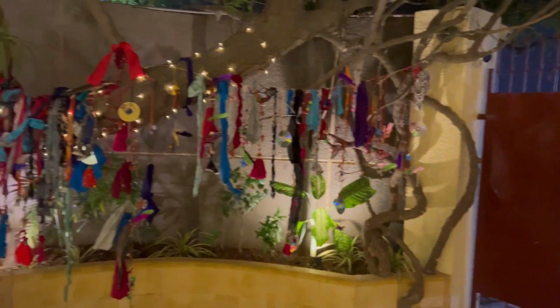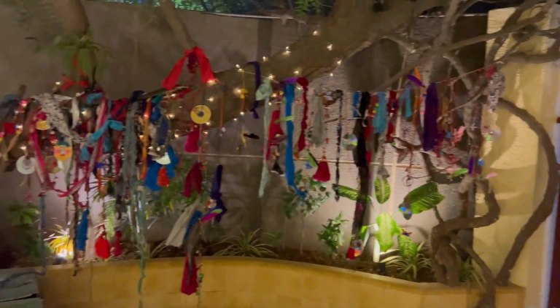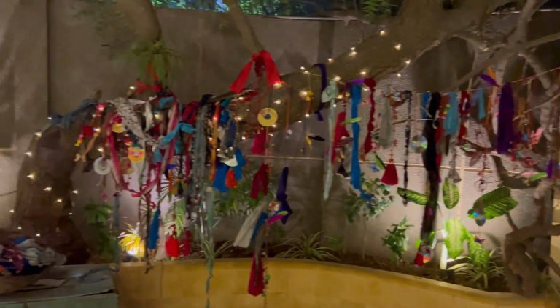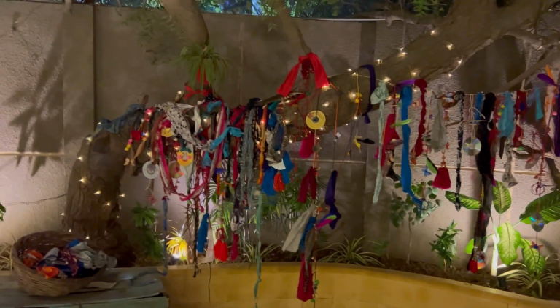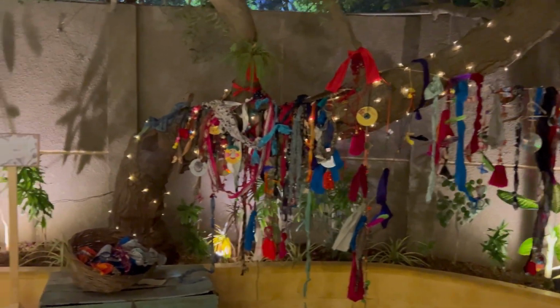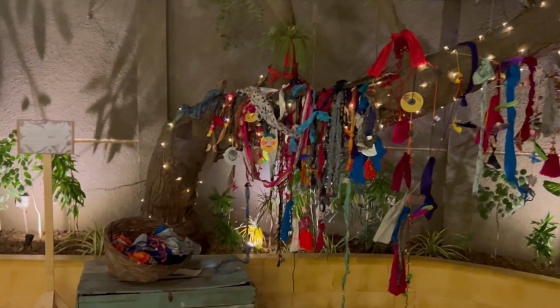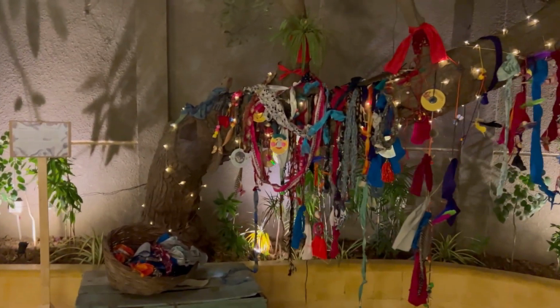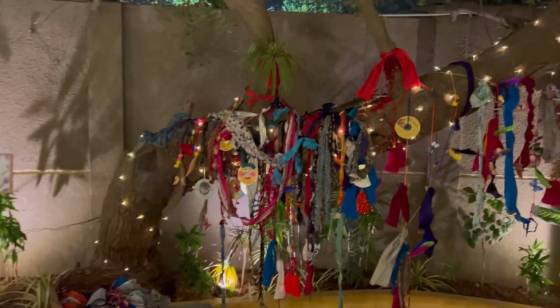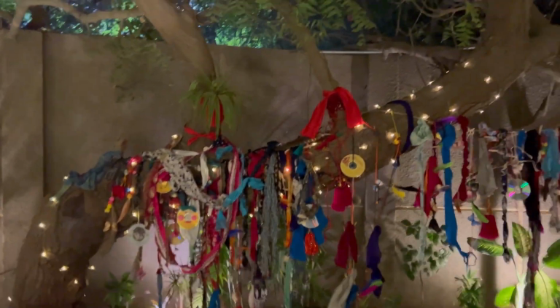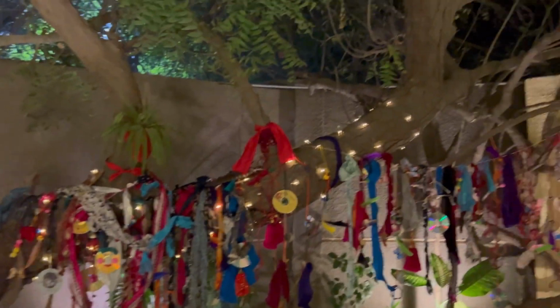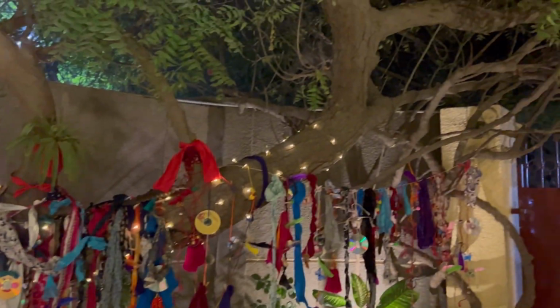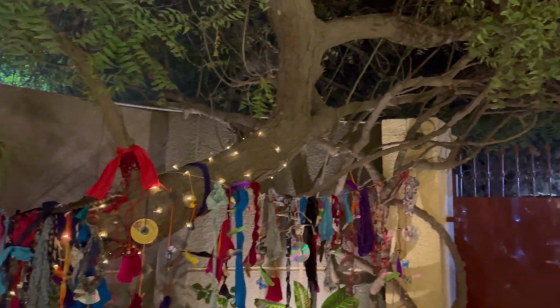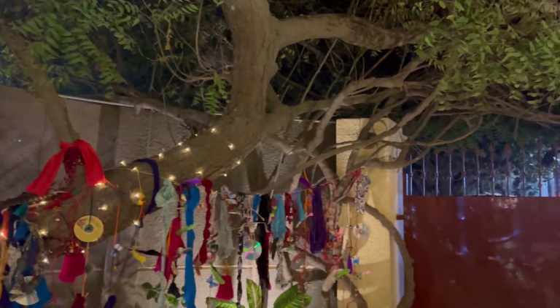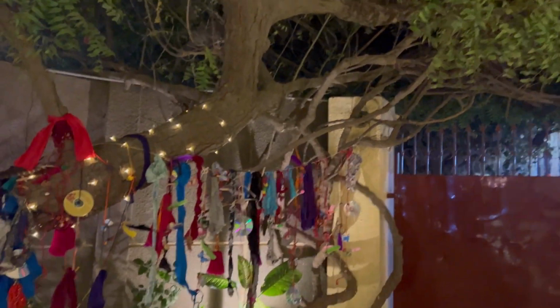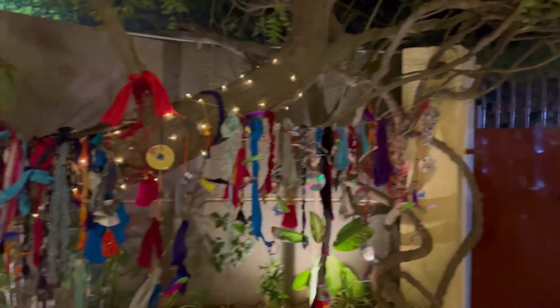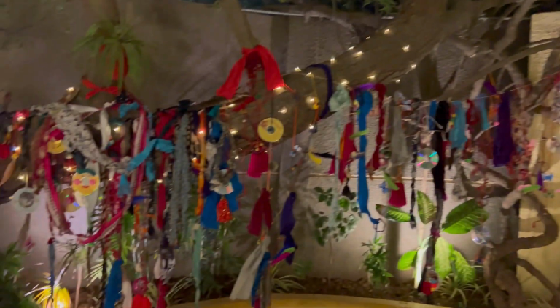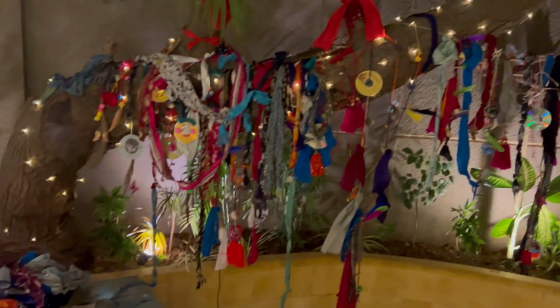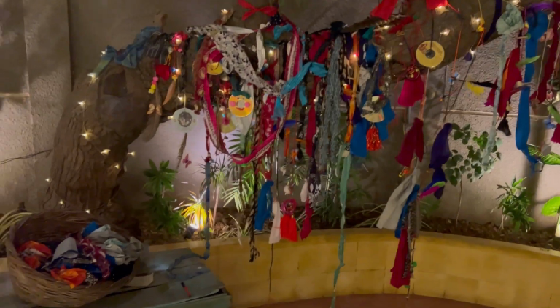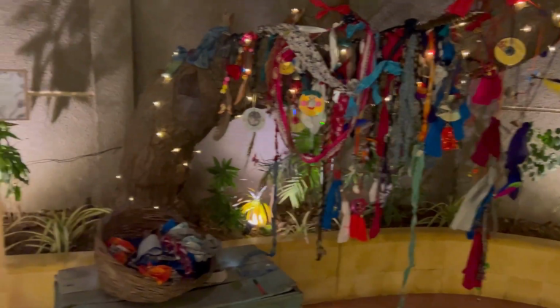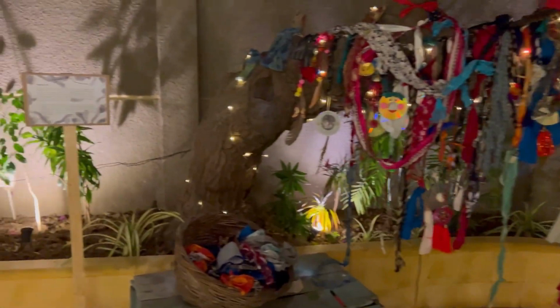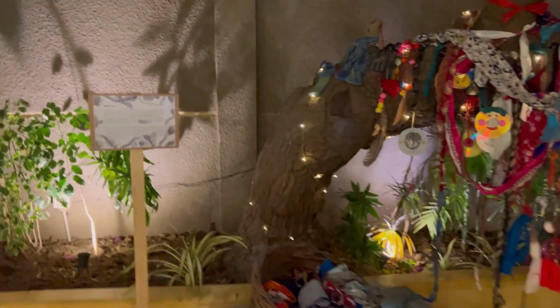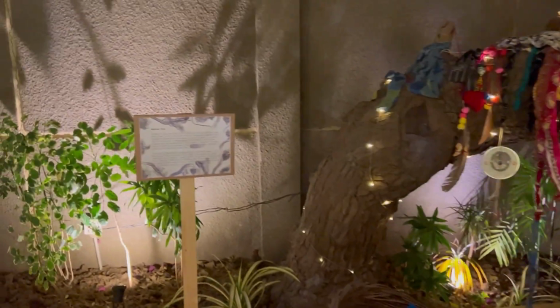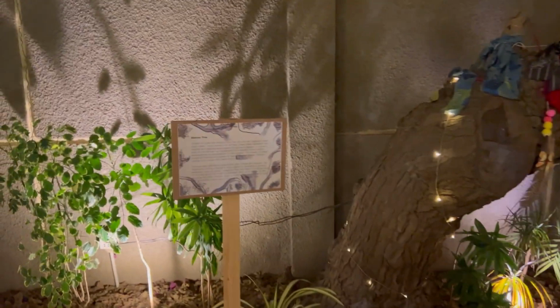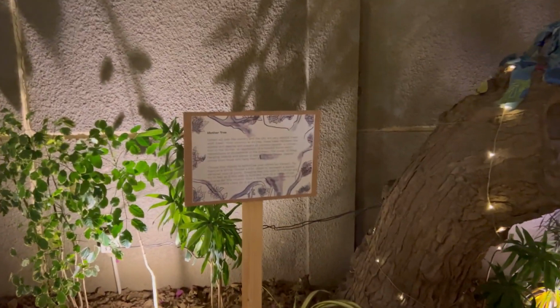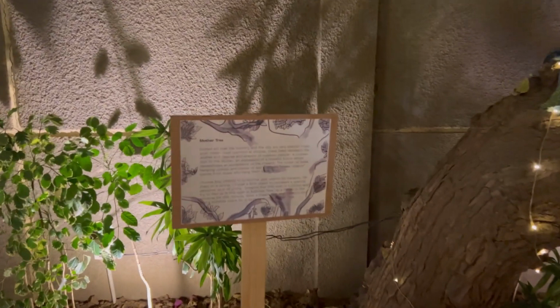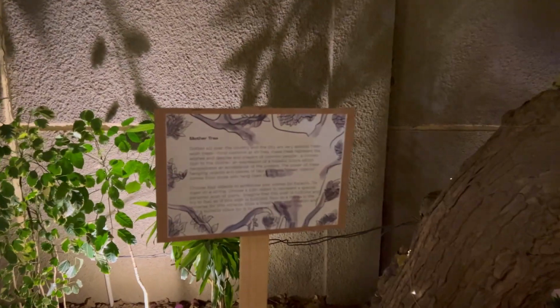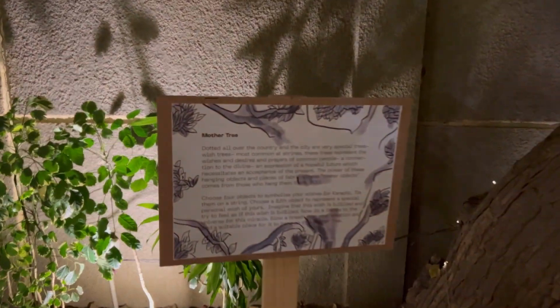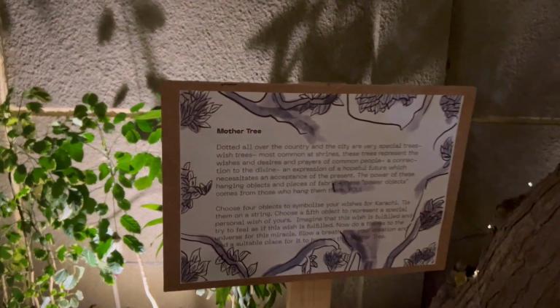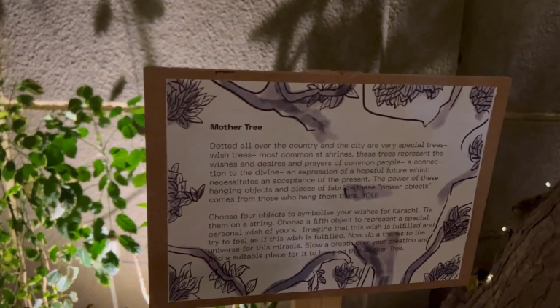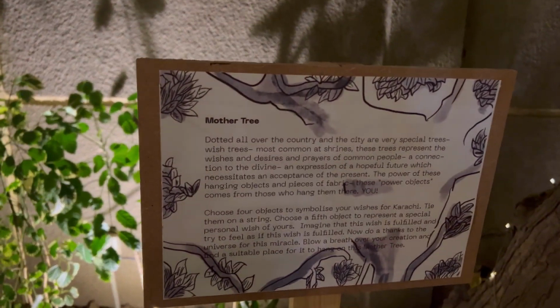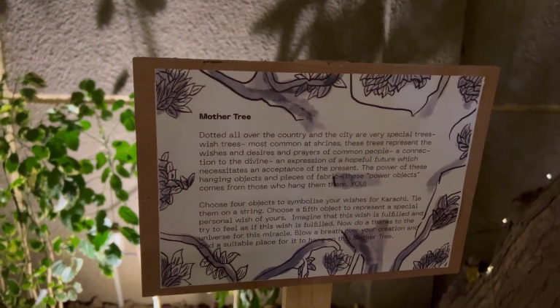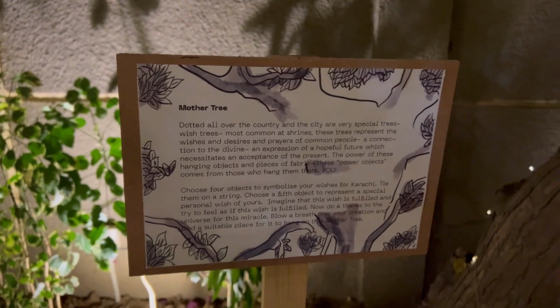When you enter the house, there will be a mother tree in front of you. There is a concept from the past — it's called a witch tree, and it's a tree with different objects hanging from it.